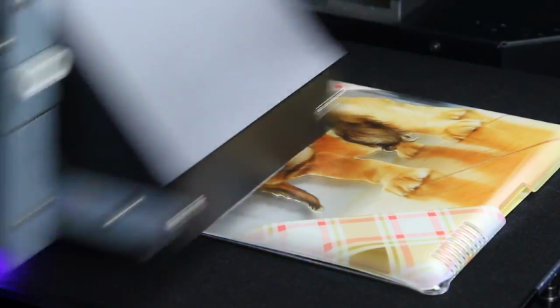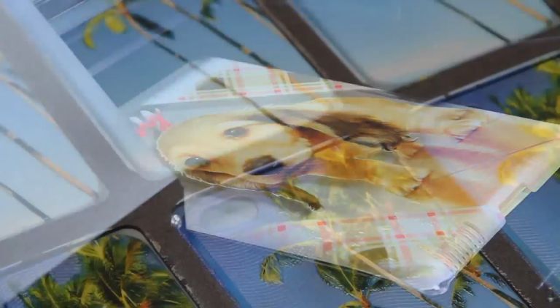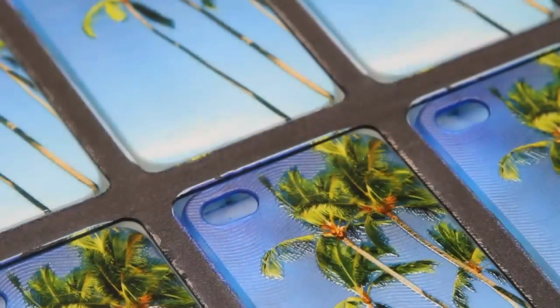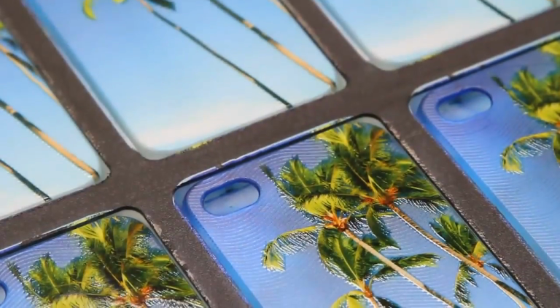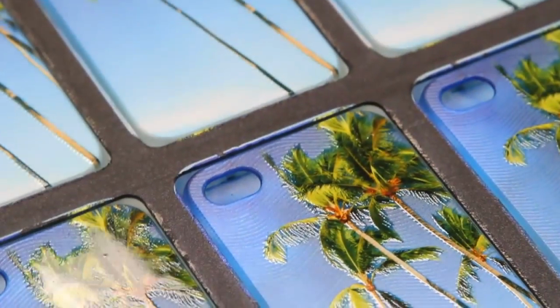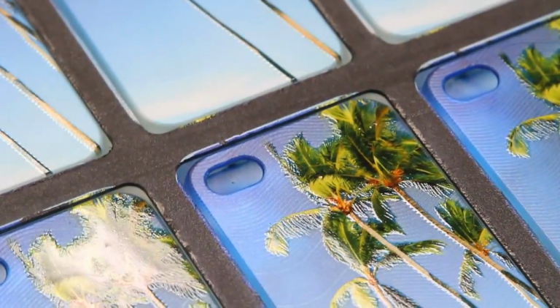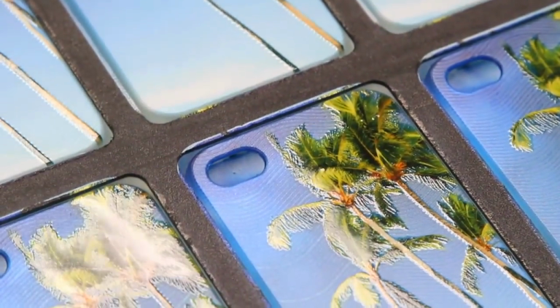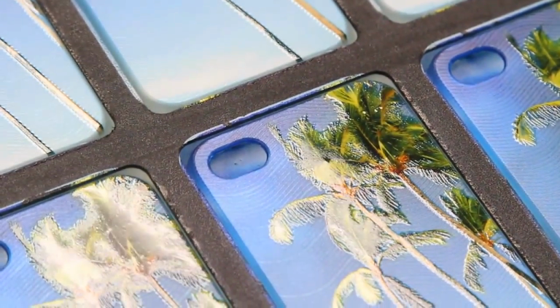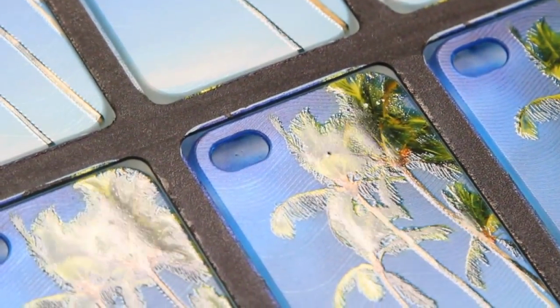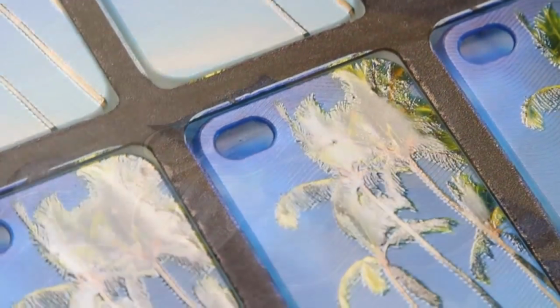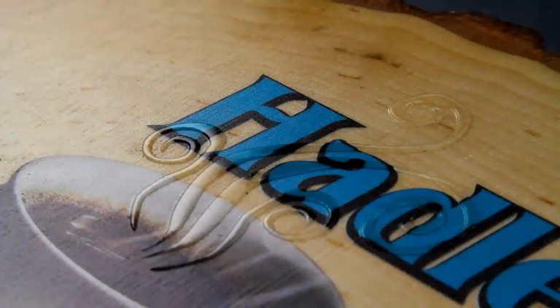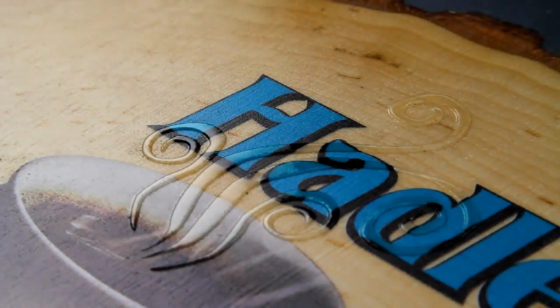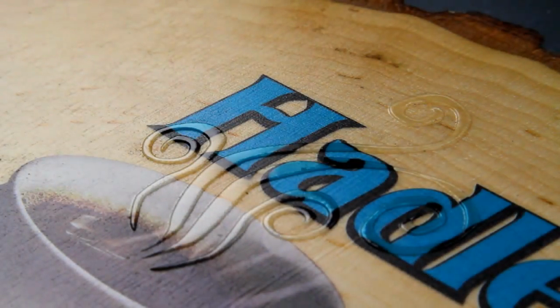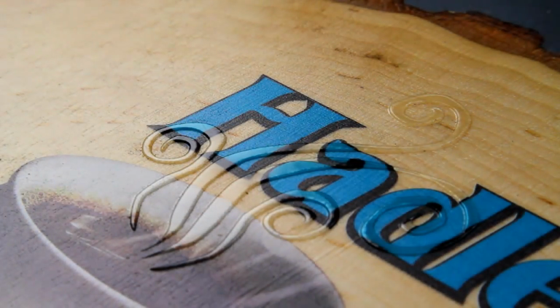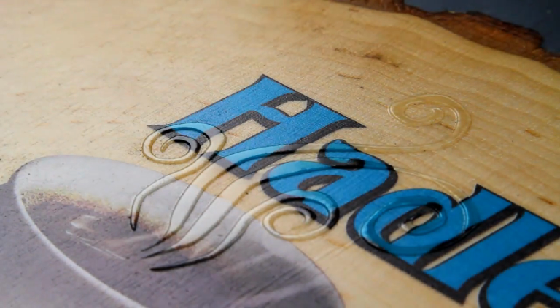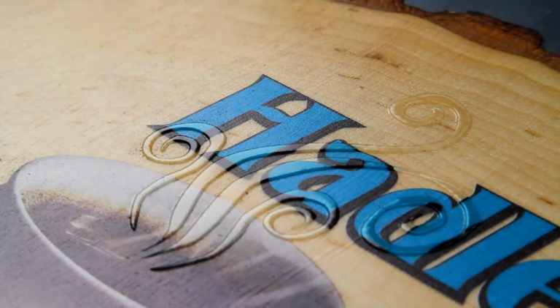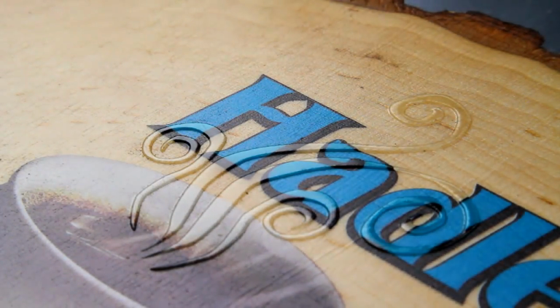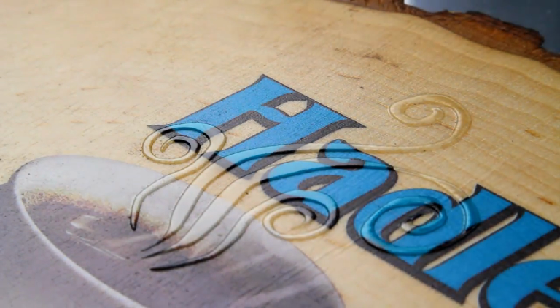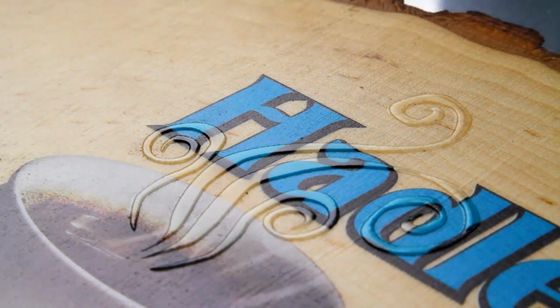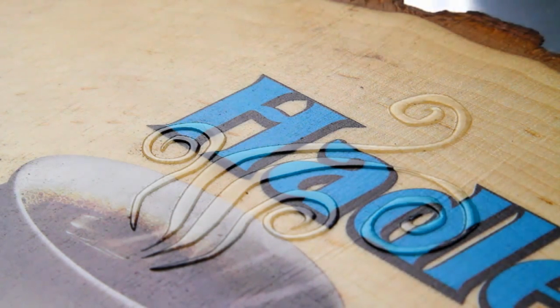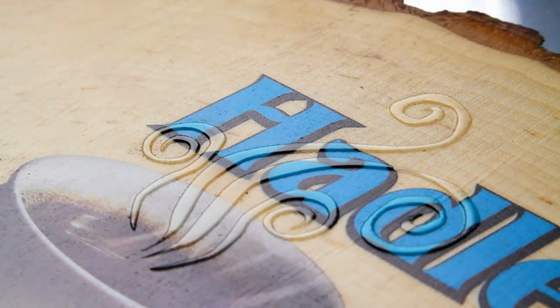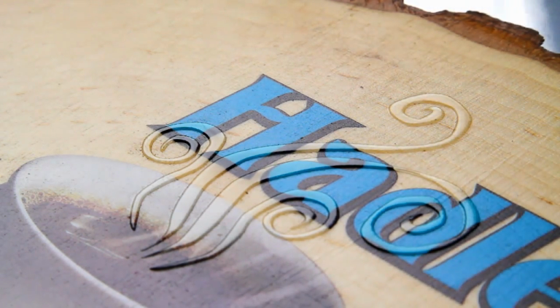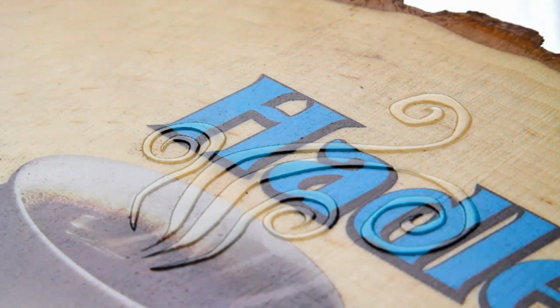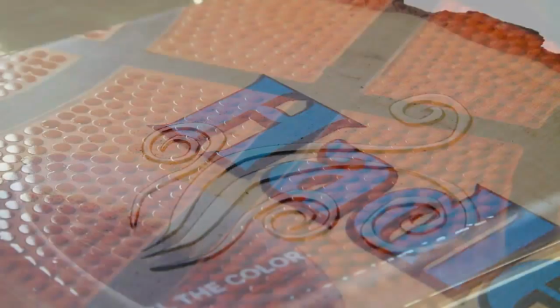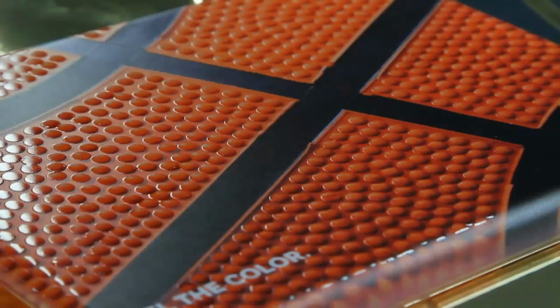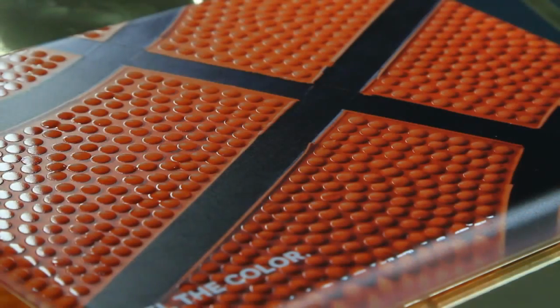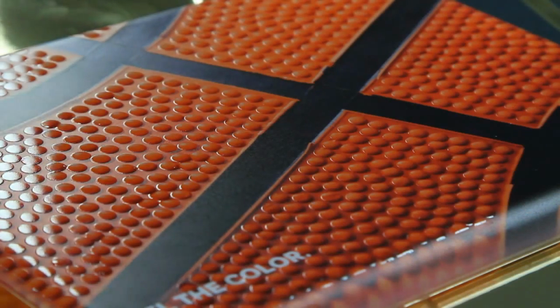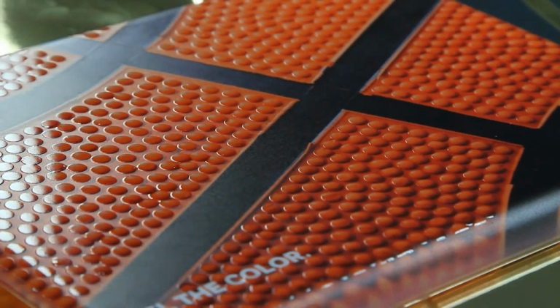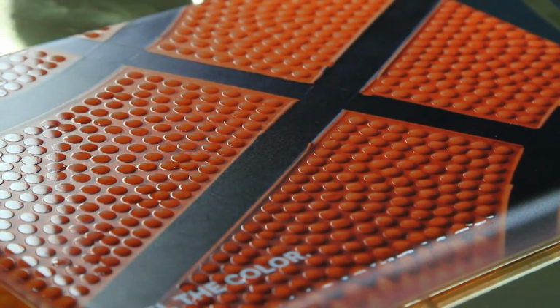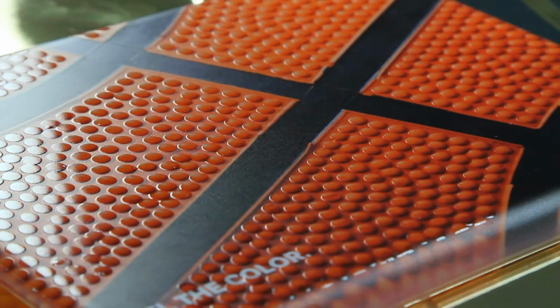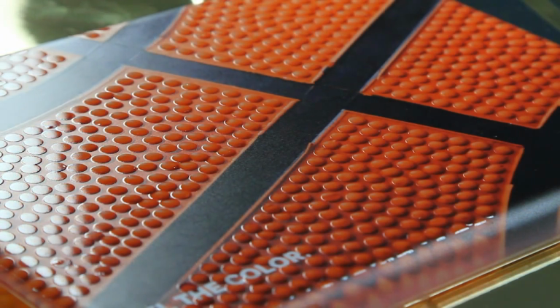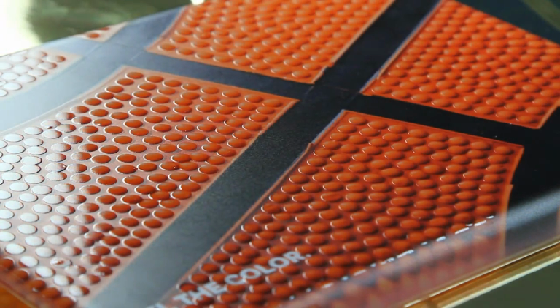Eco-UV clear ink adds remarkably rich special effects ranging from matte and high gloss finishes to custom 3D textures and embossed effects.